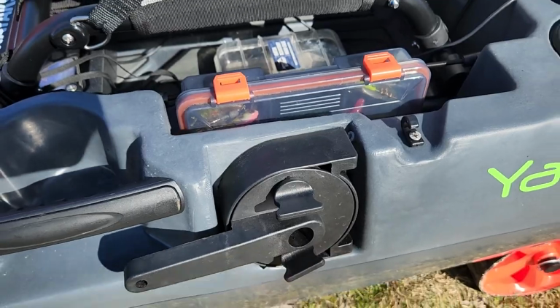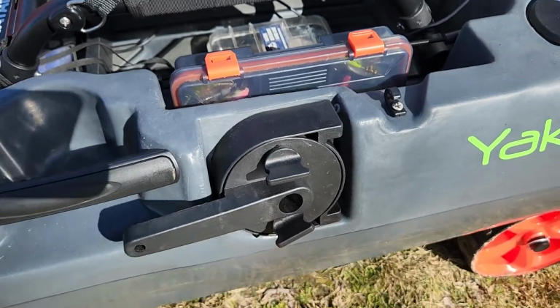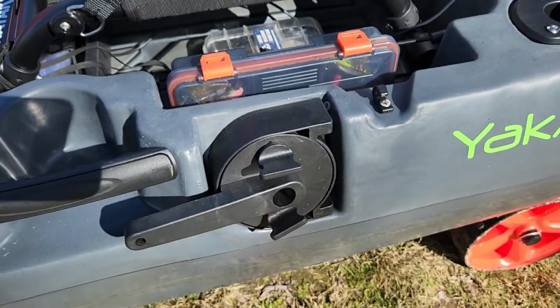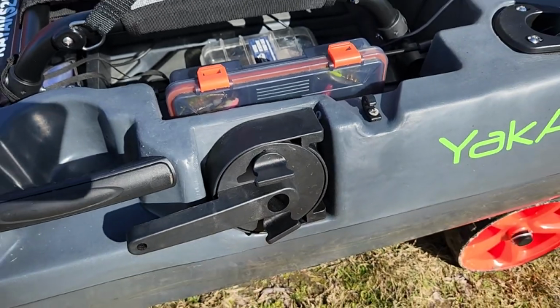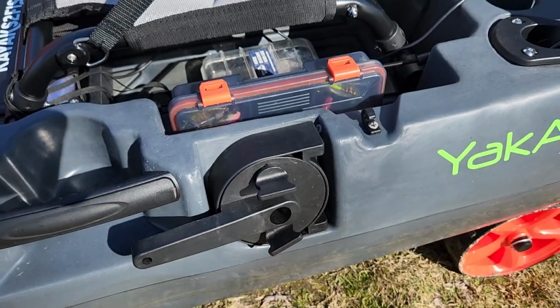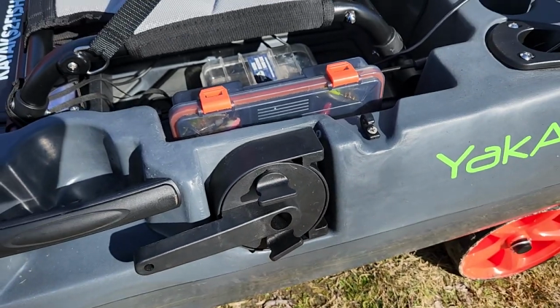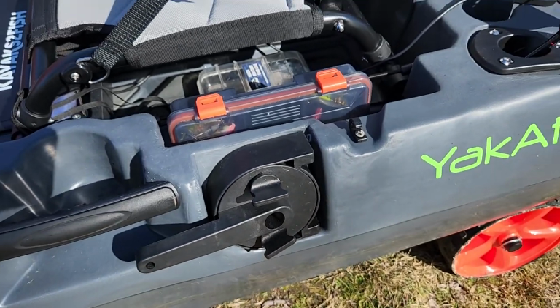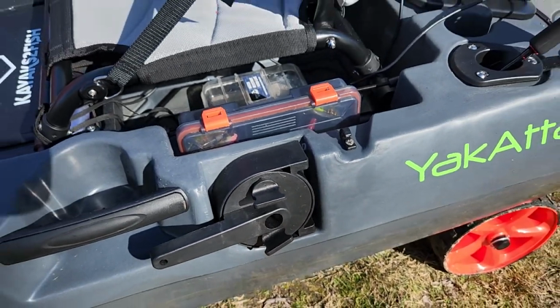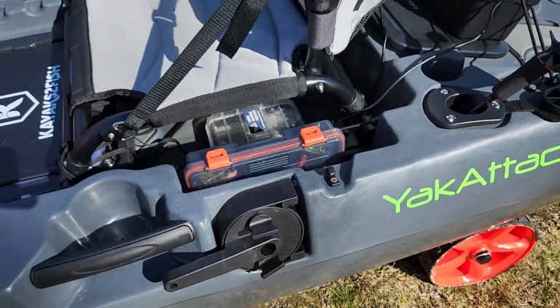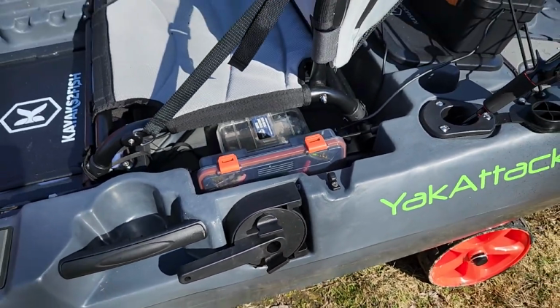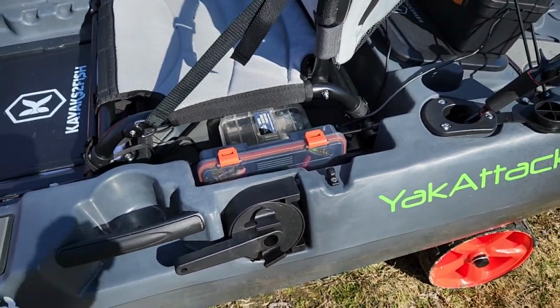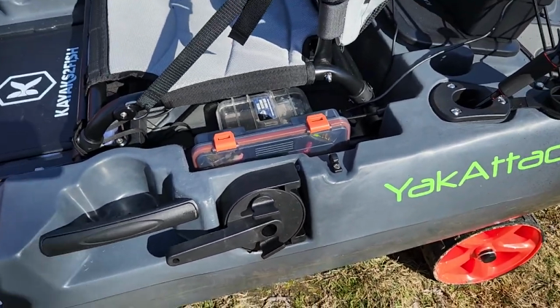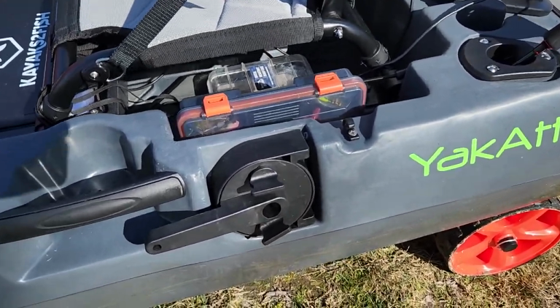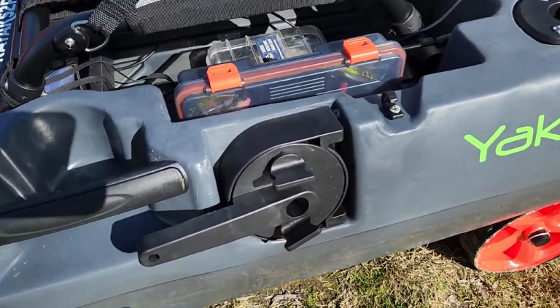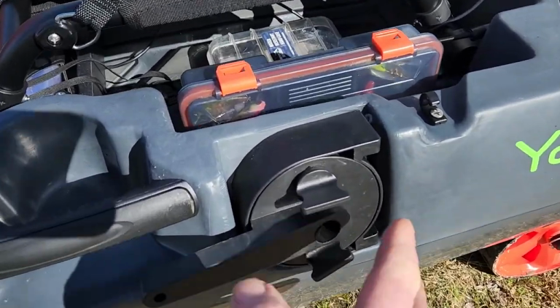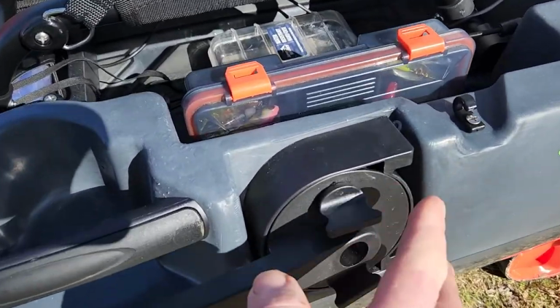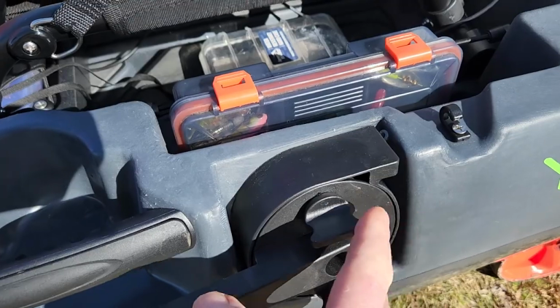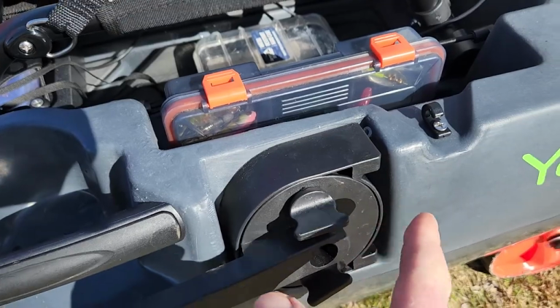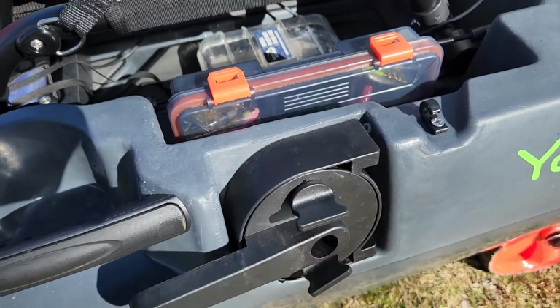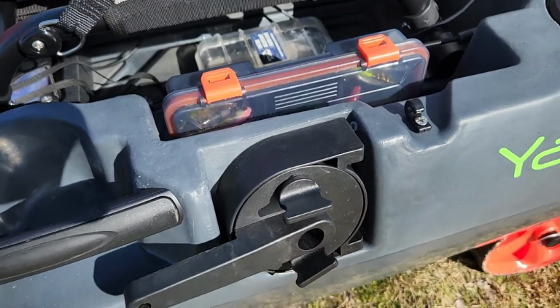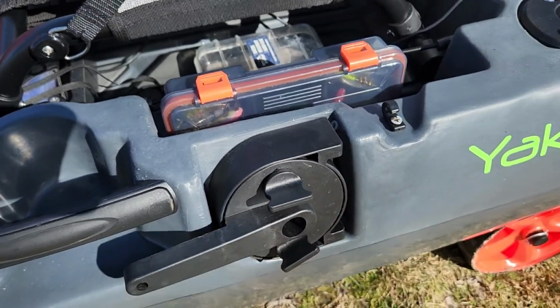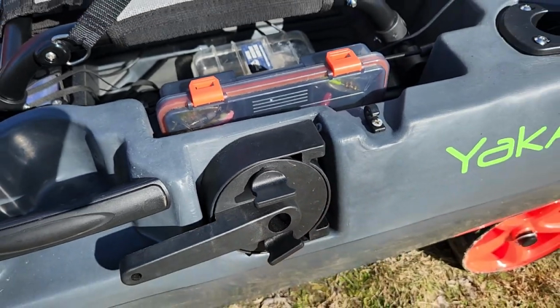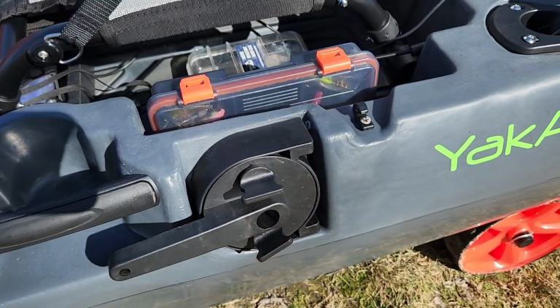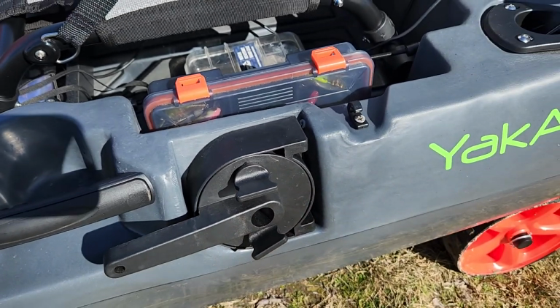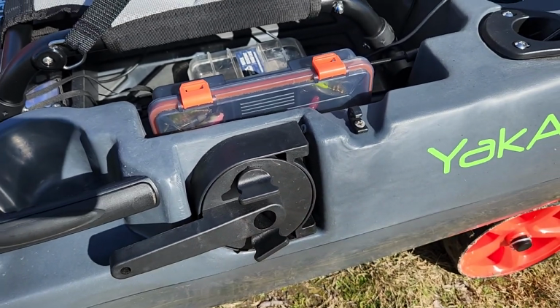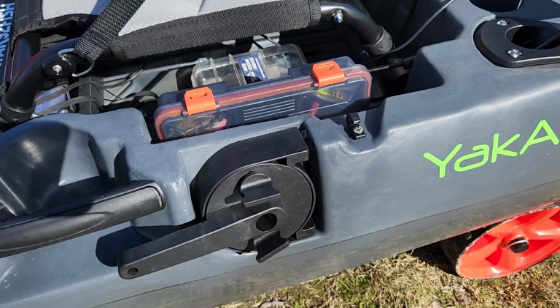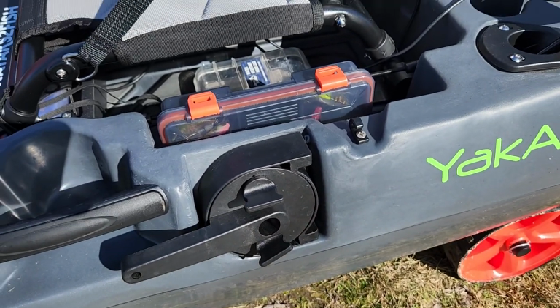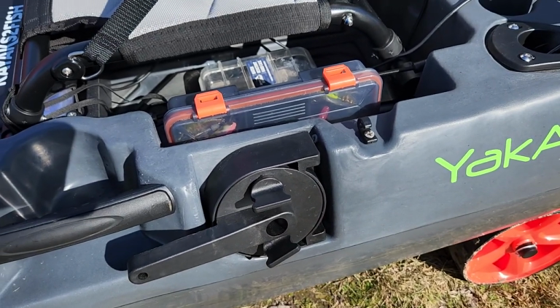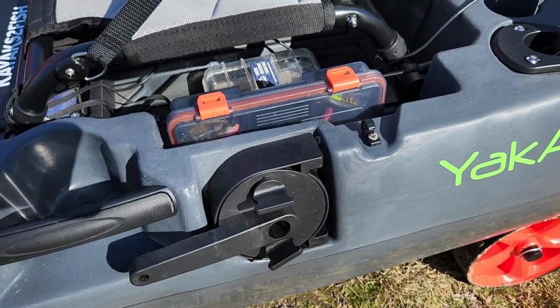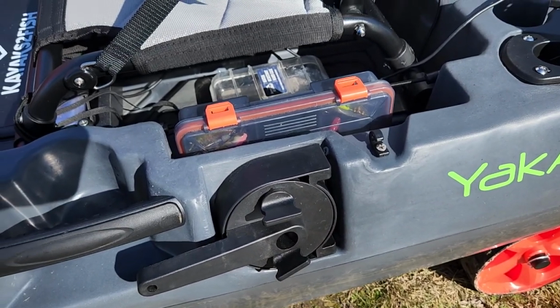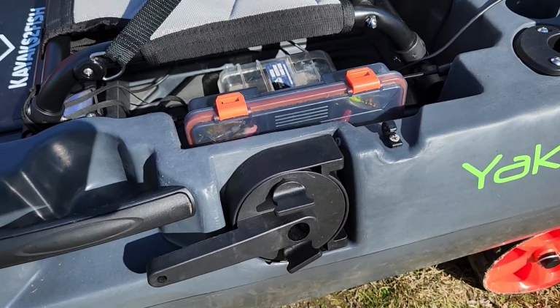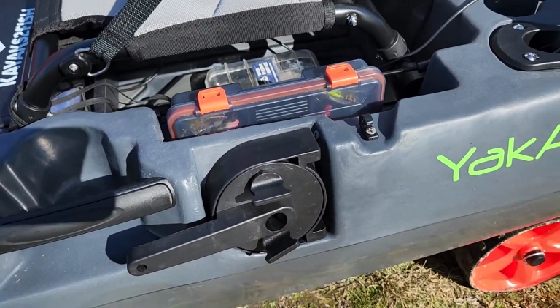Don't adjust the tension until you actually have it out on the water. But an absolute pleasure. I had a Next-gen 11 — turns like a truck. This thing turns like a sports car.